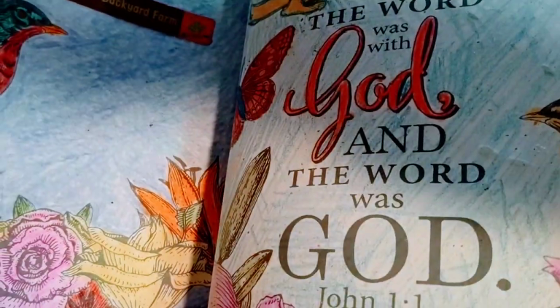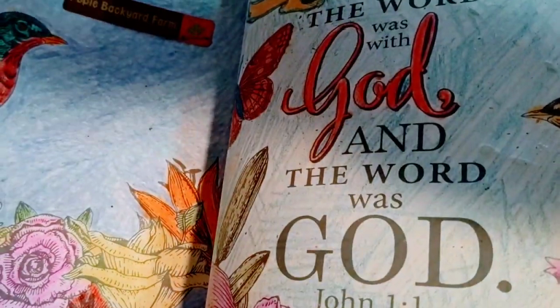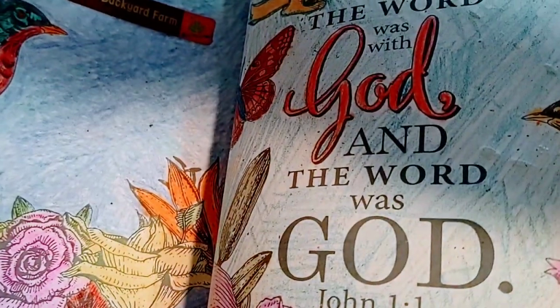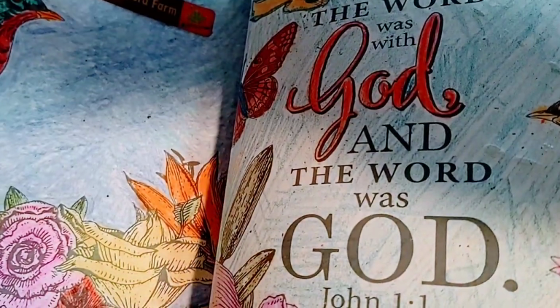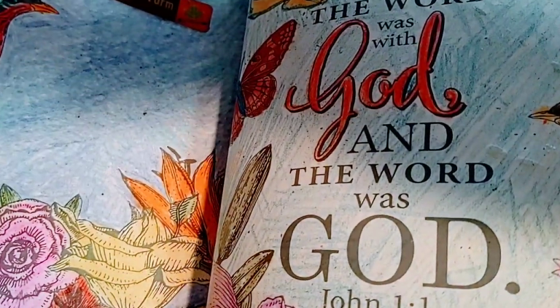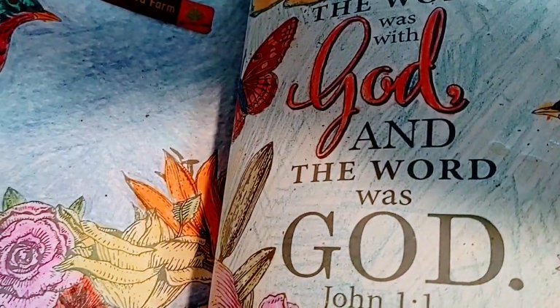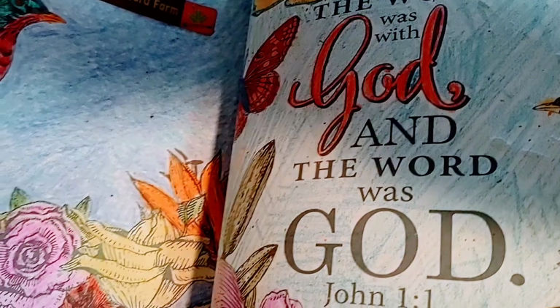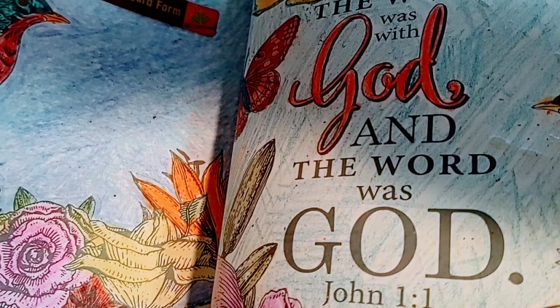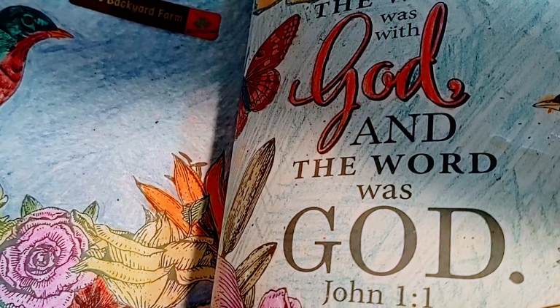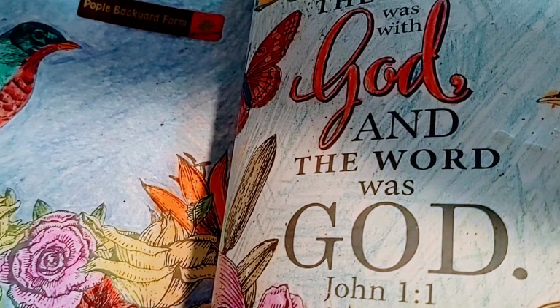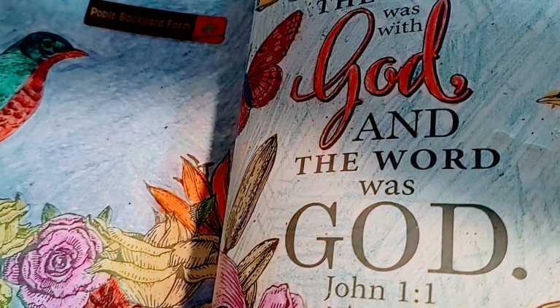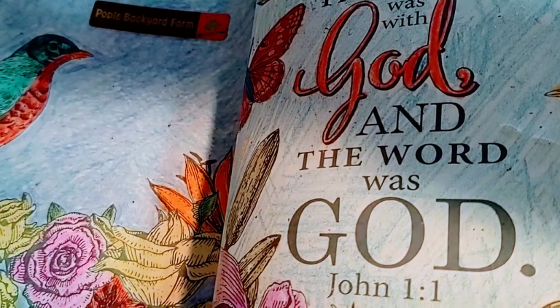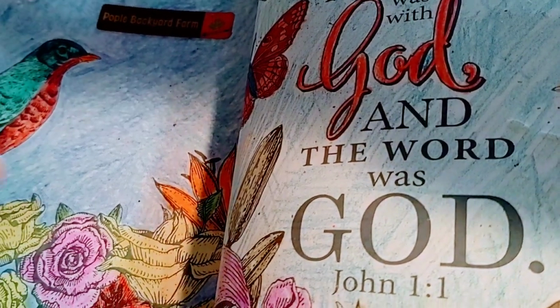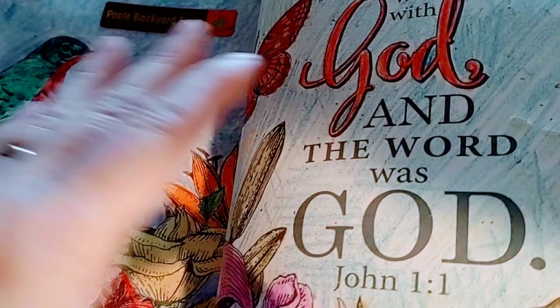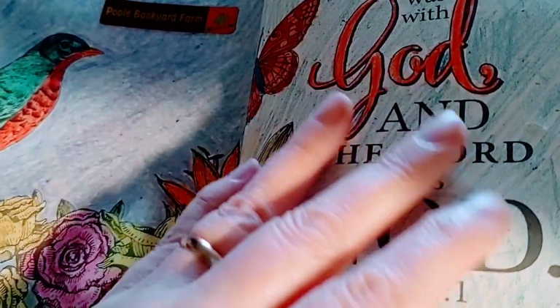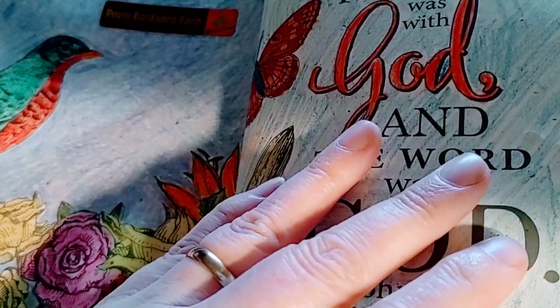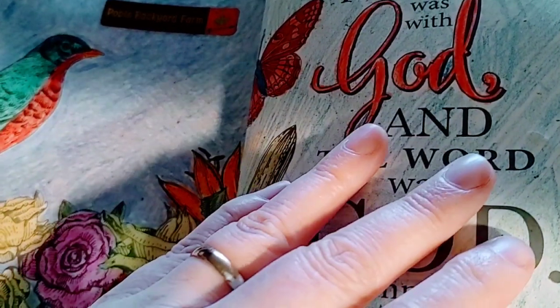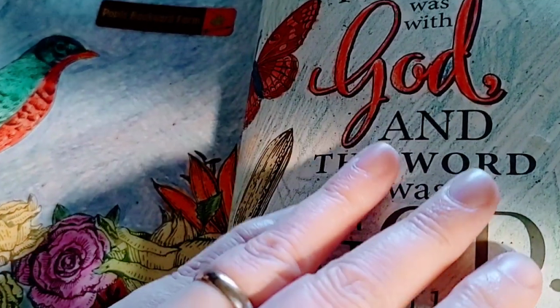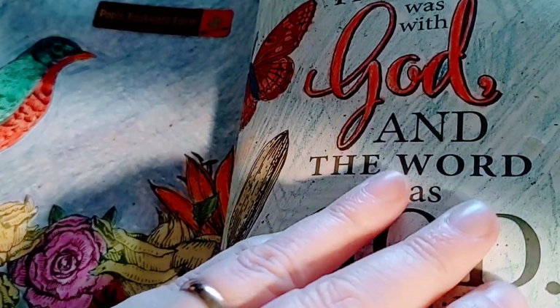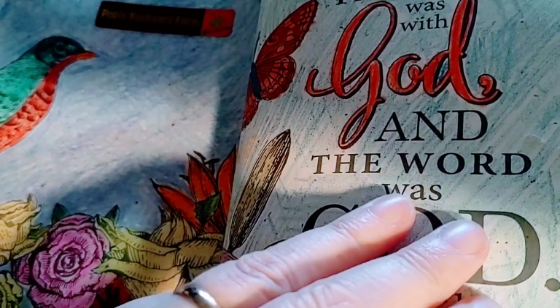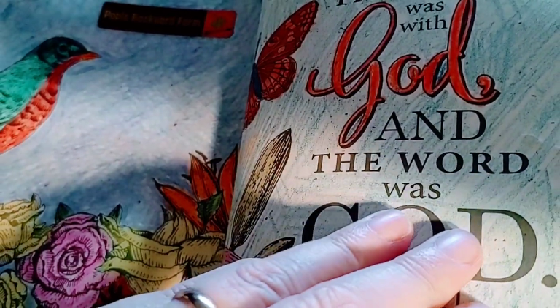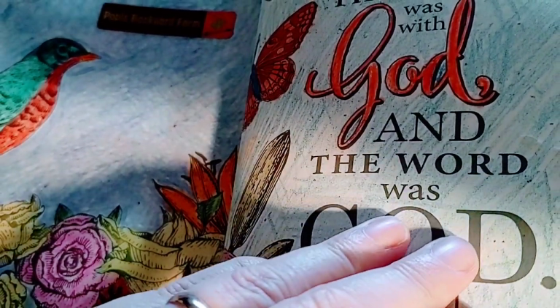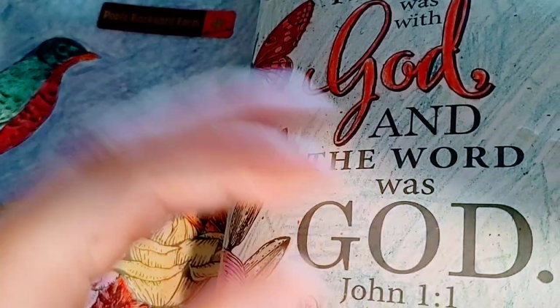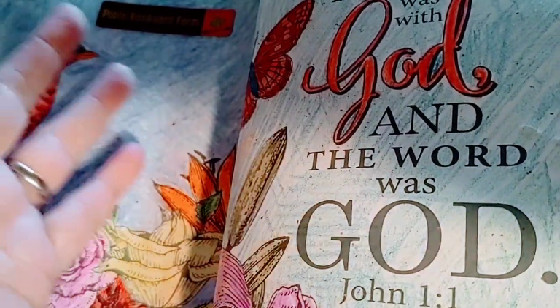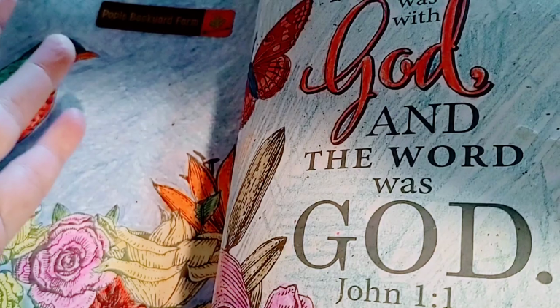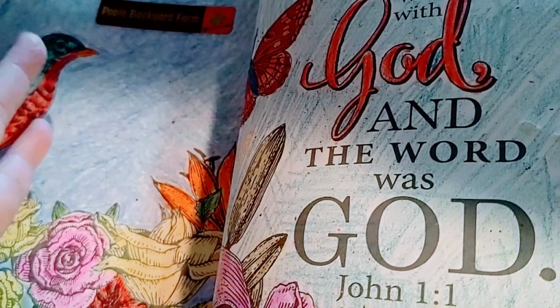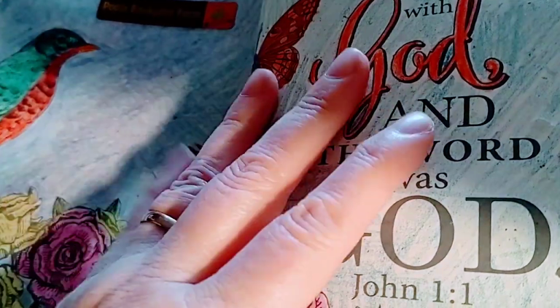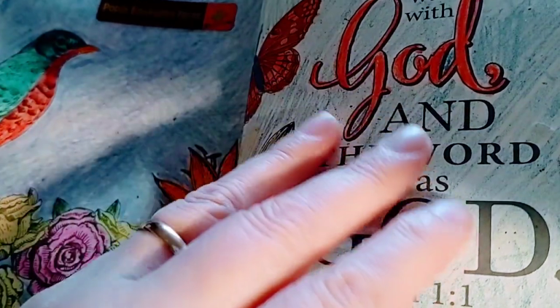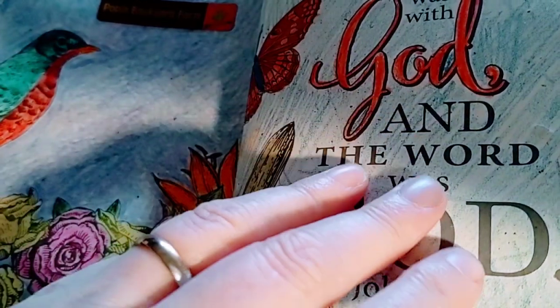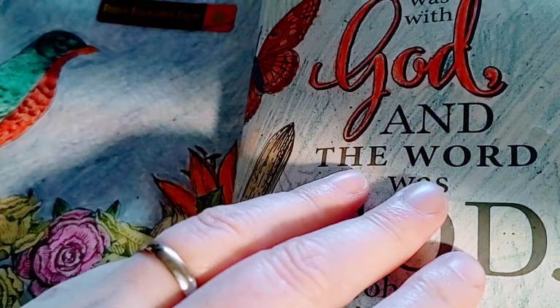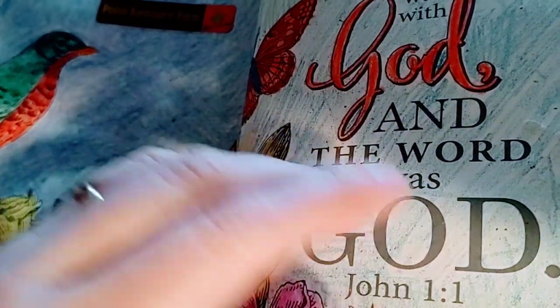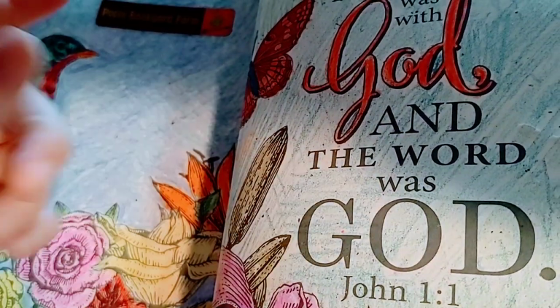I can't really remember, but it was funny because I got sent all the material to do it. So I was like, 'Okay, Lord, I got the idea — you want me to do Bible journaling.'